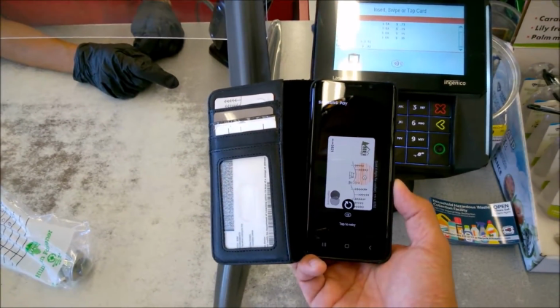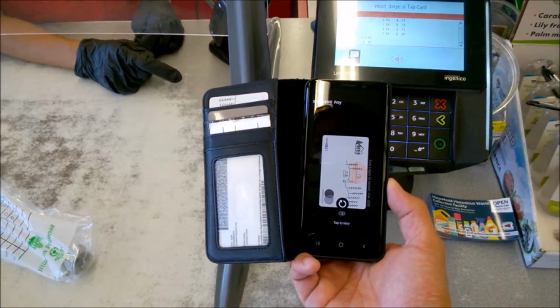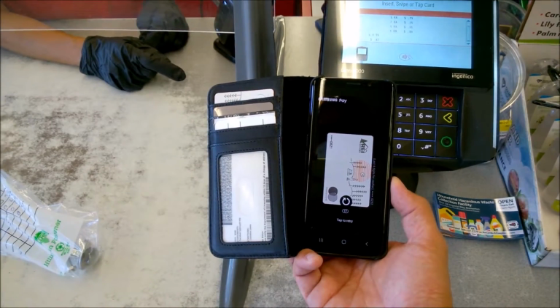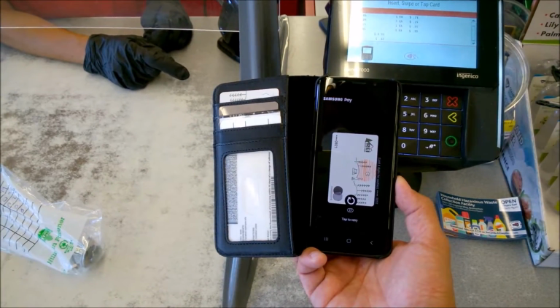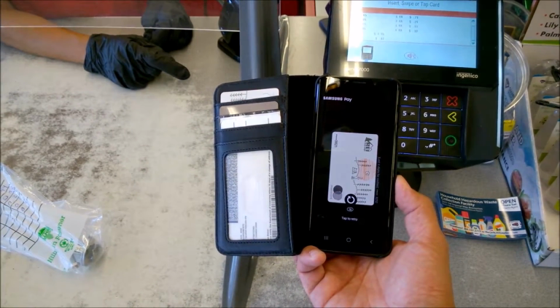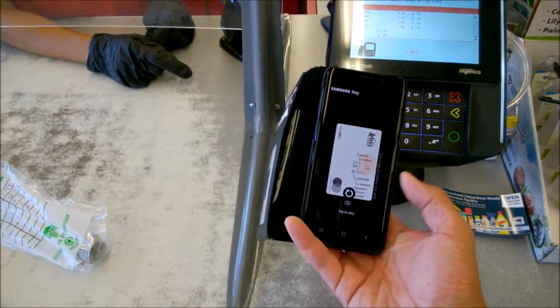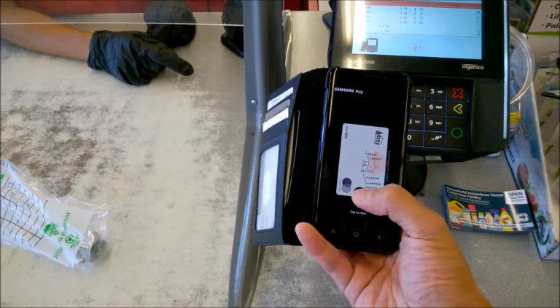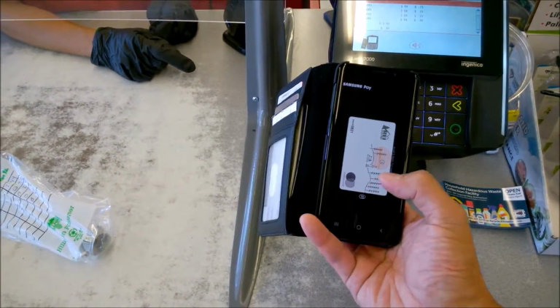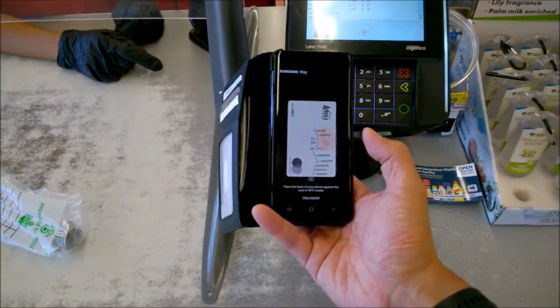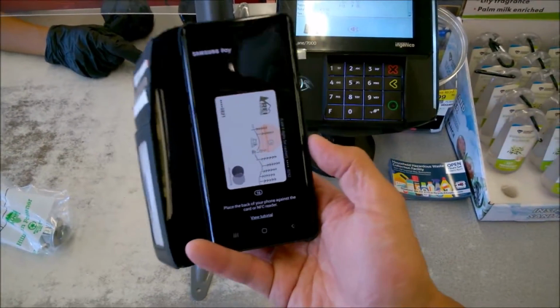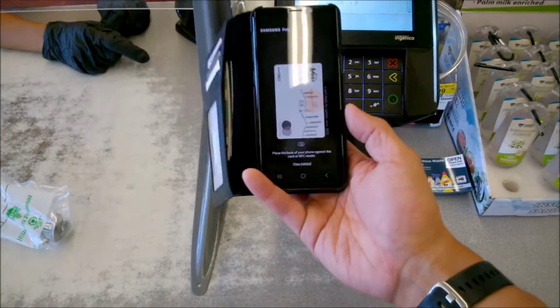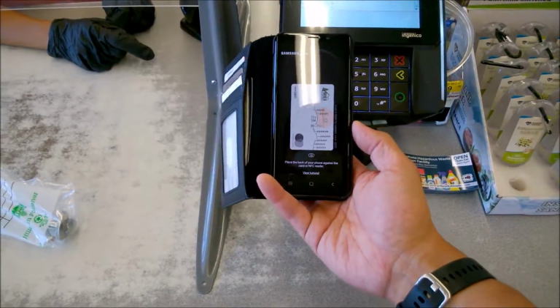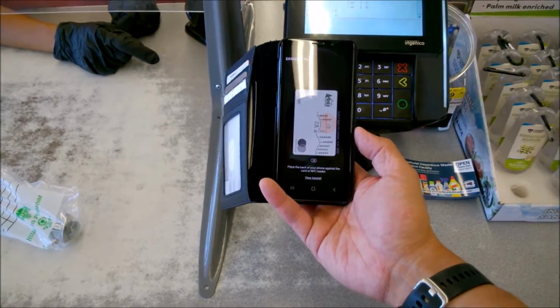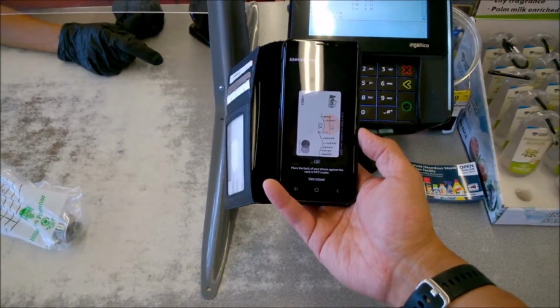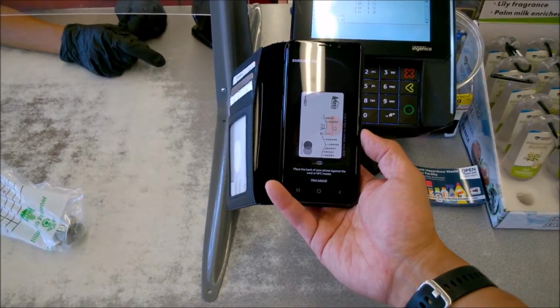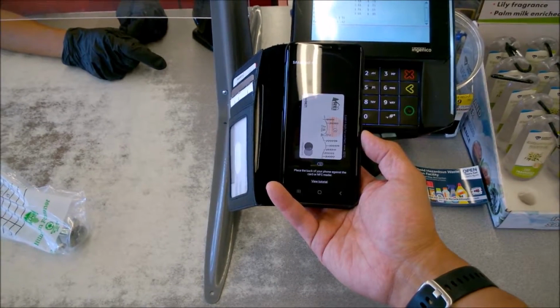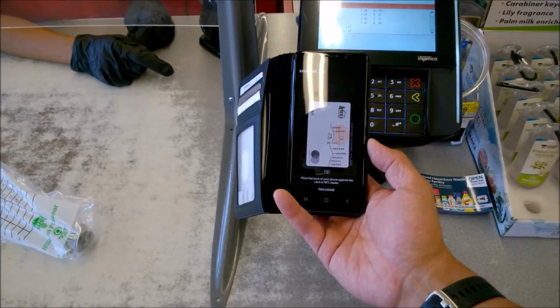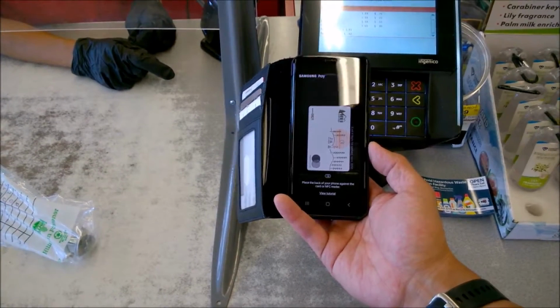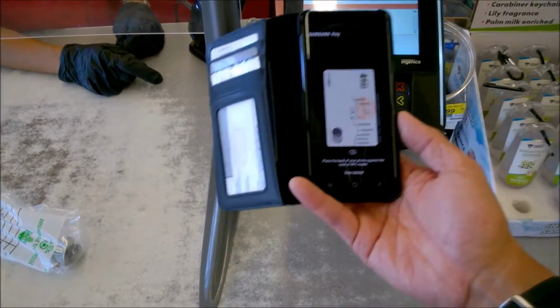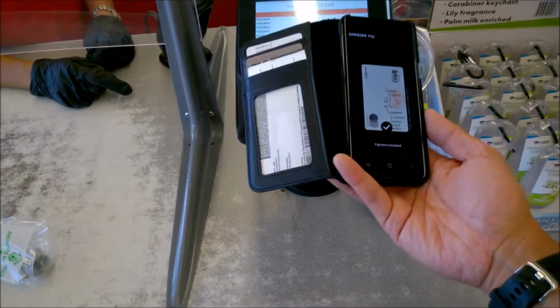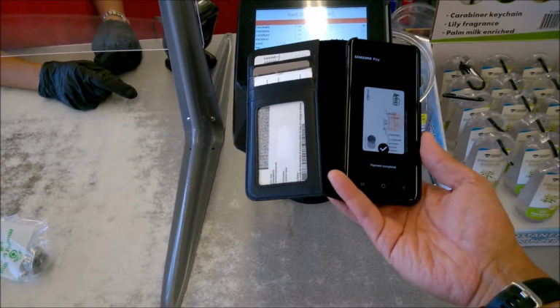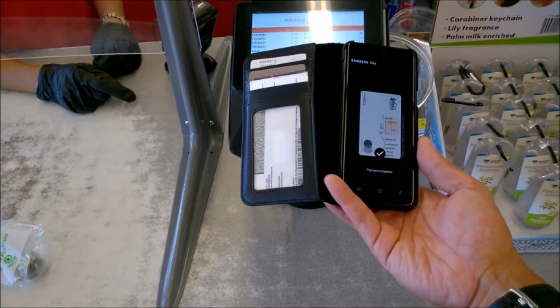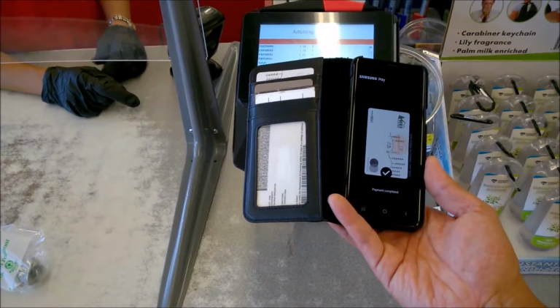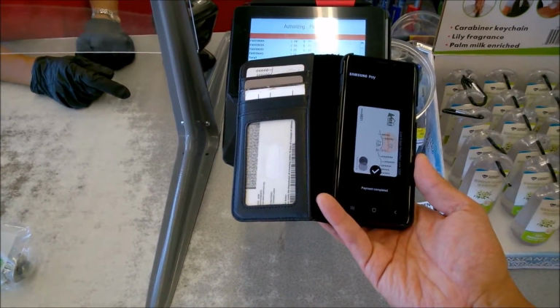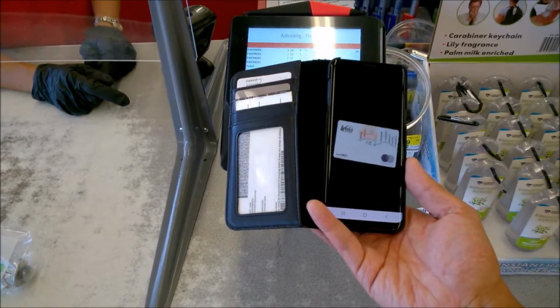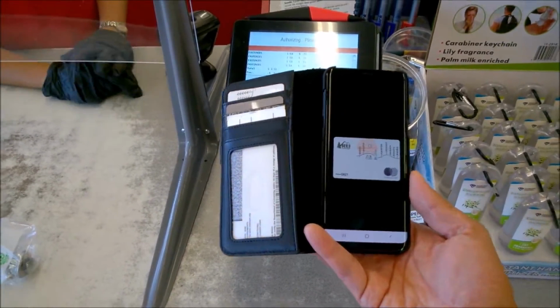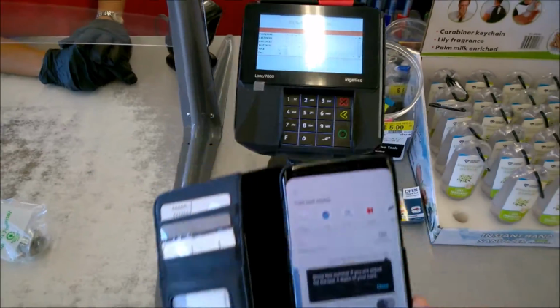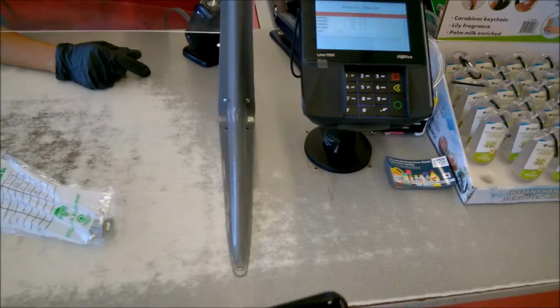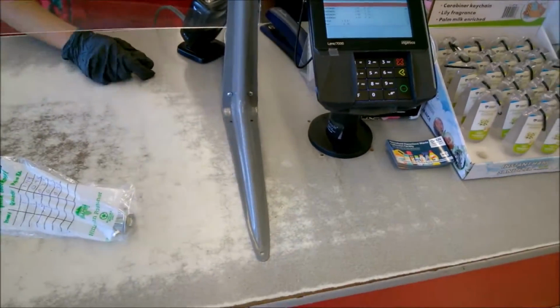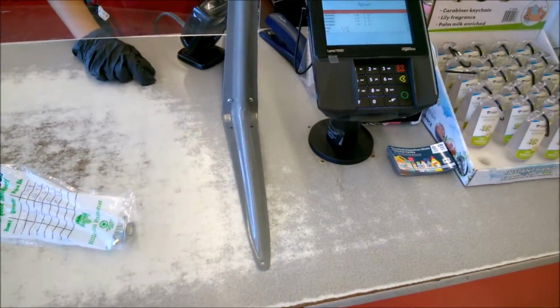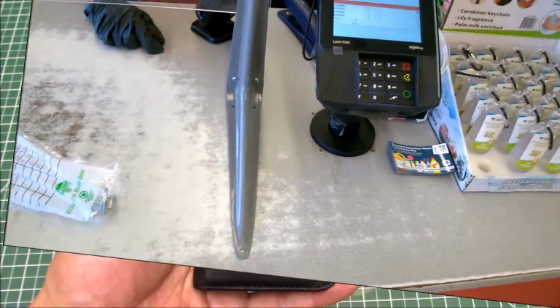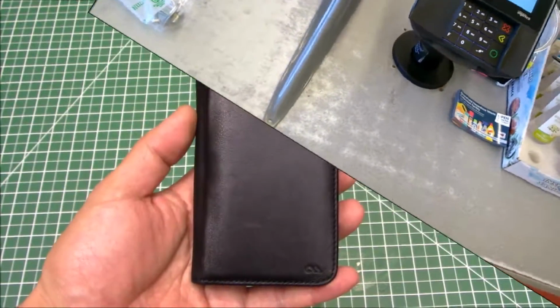While we're talking about wireless, how about wireless payments and NFC transactions? Here I am at my local hardware store, and contactless payments still work great through the case. I've used this for the past several months with Samsung Pay at various stores, and I've never had a problem.